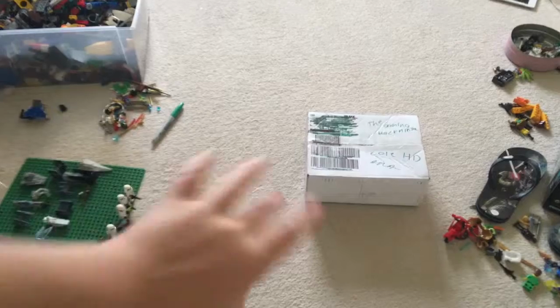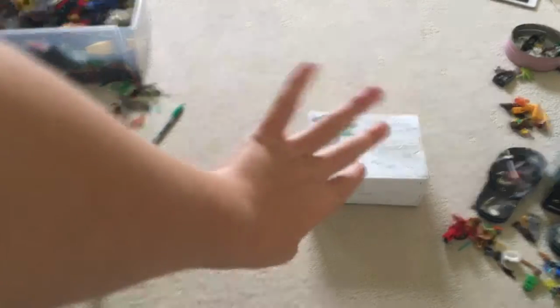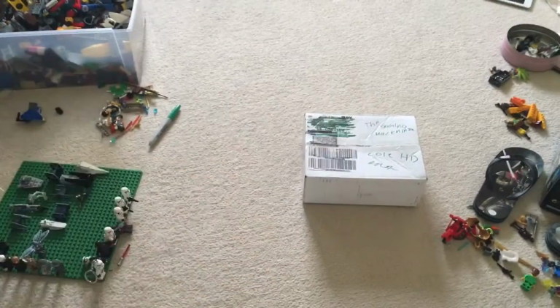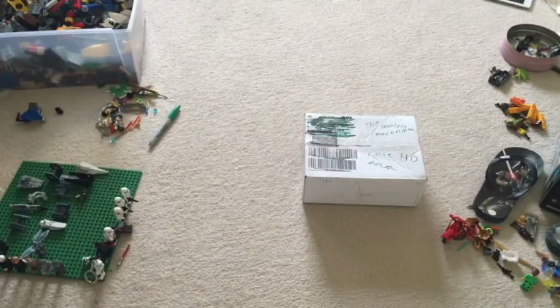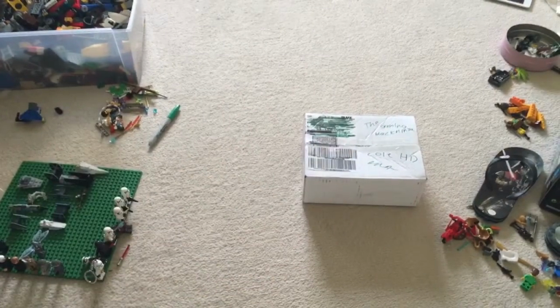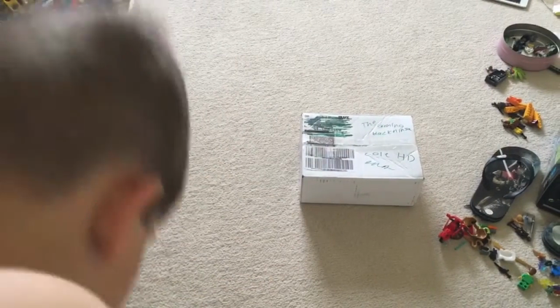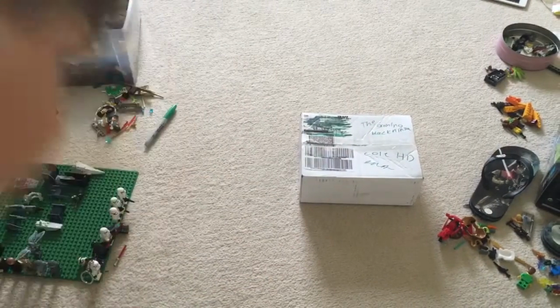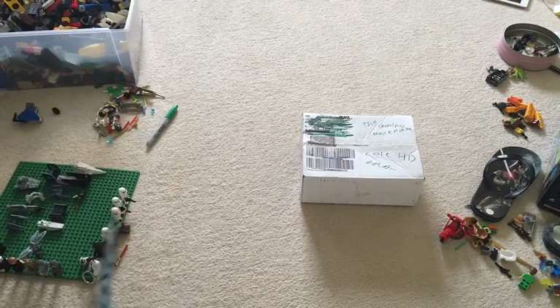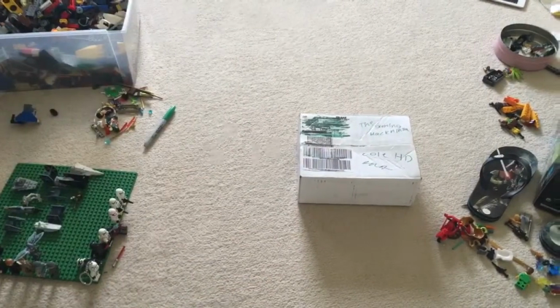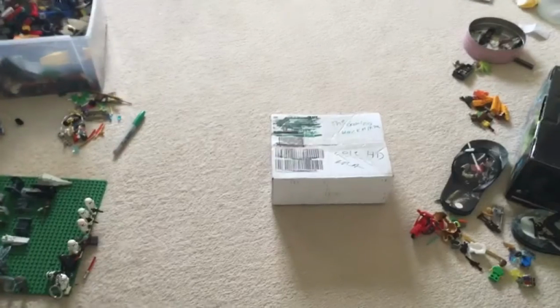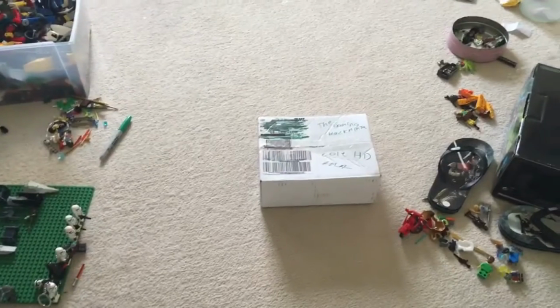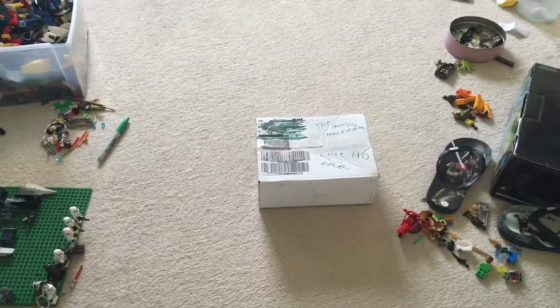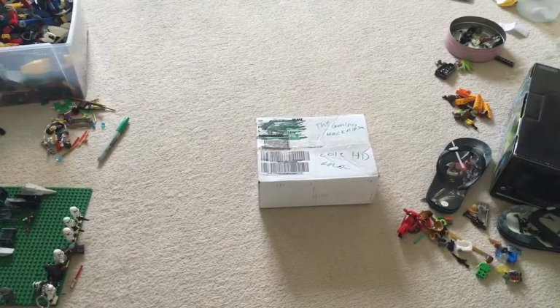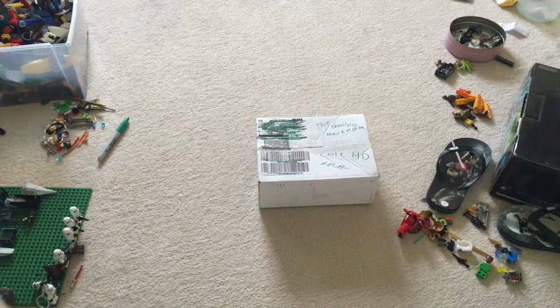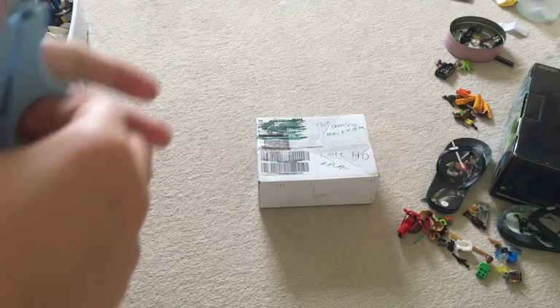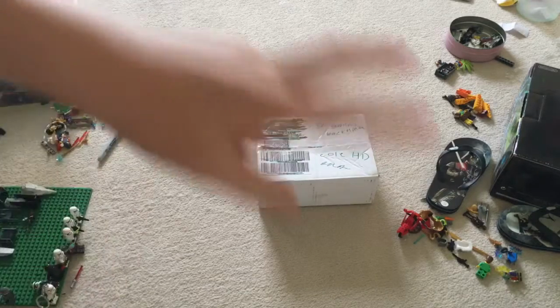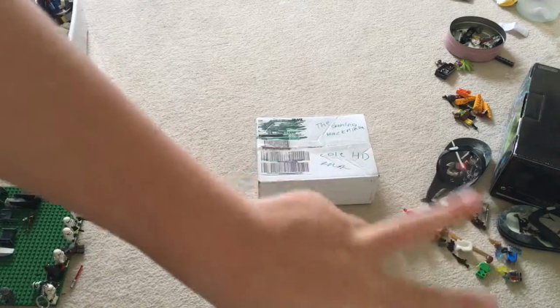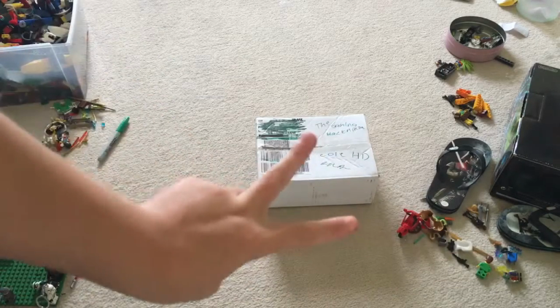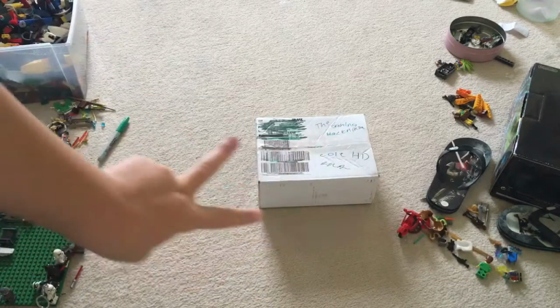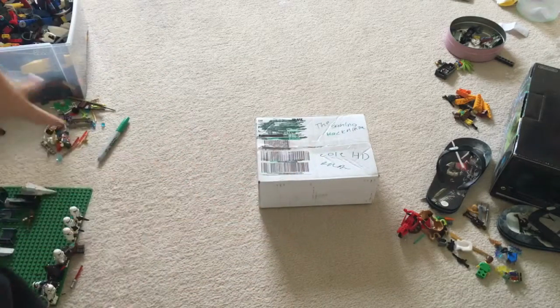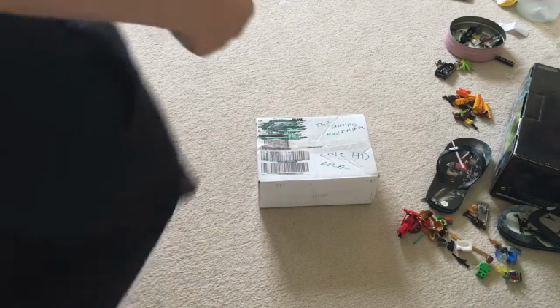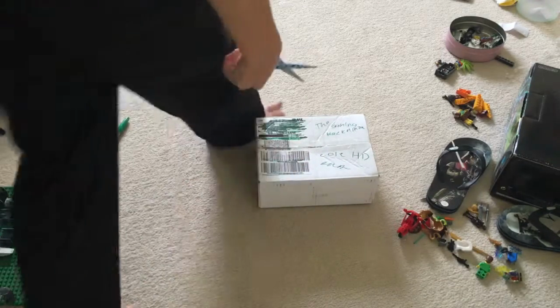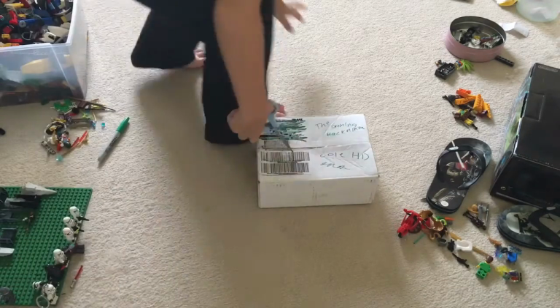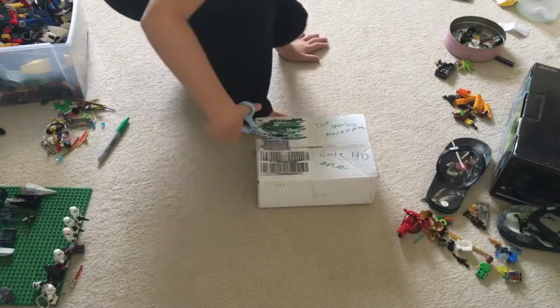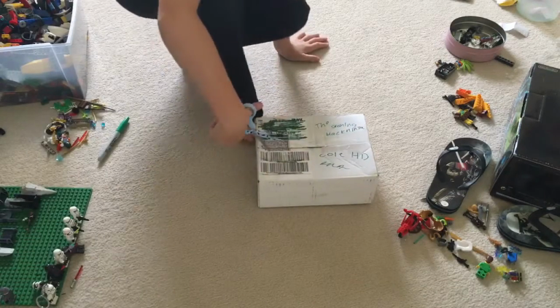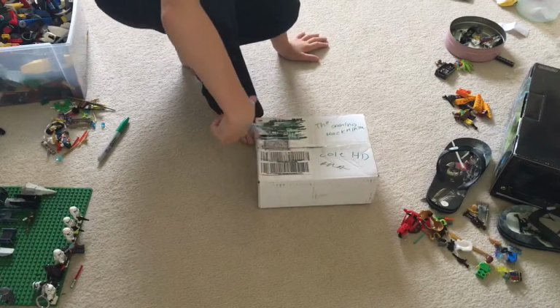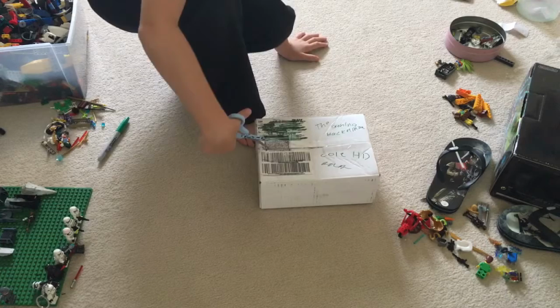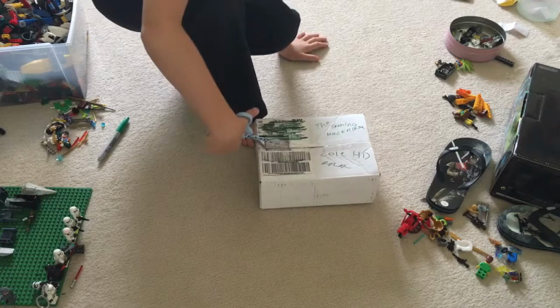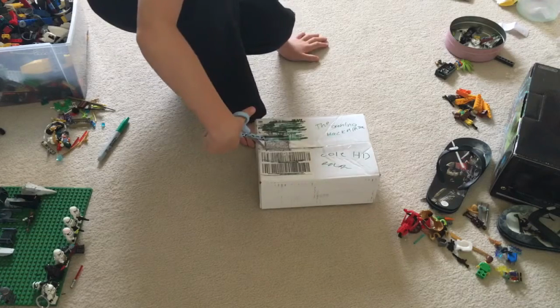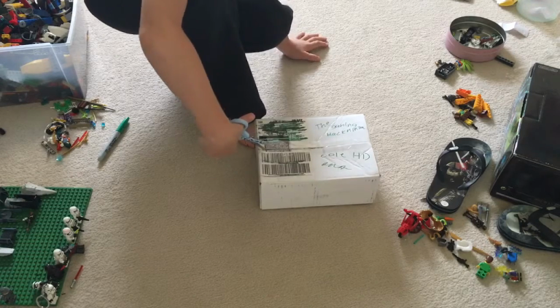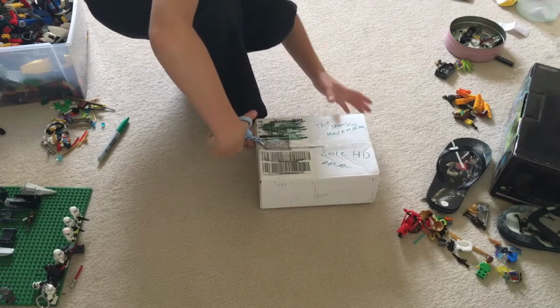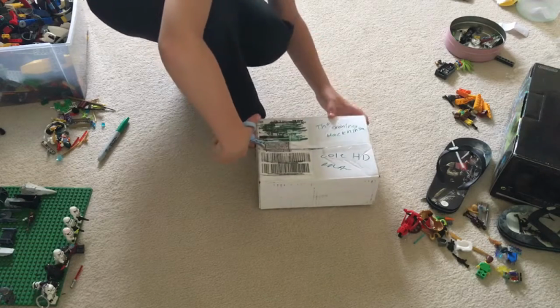Hello everybody, welcome back to the video that I promised in my other one — the unboxing of the two last eBay movies. Let's just get straight into this.